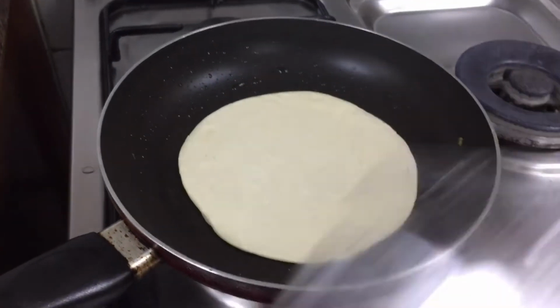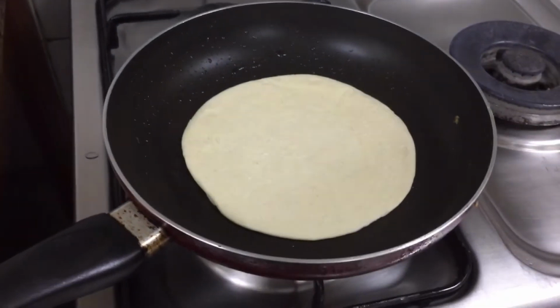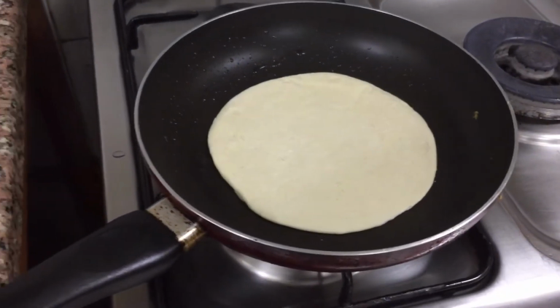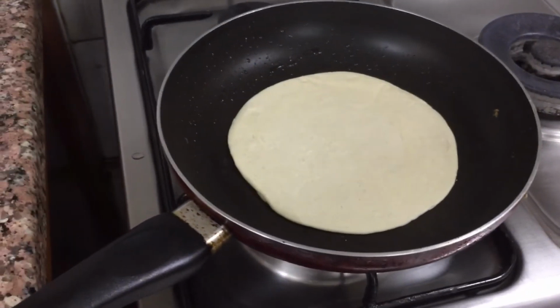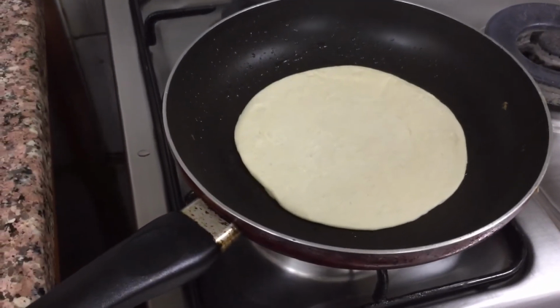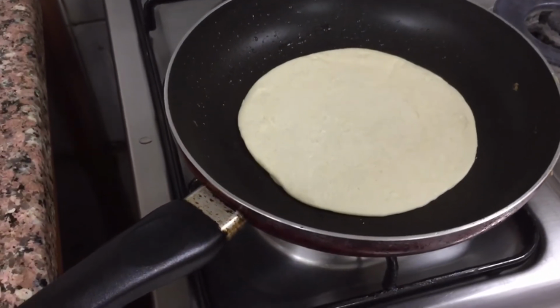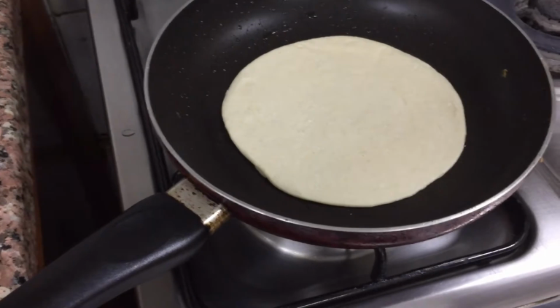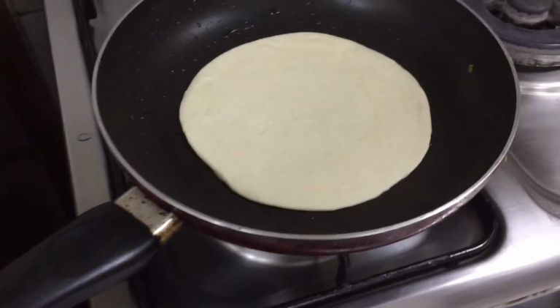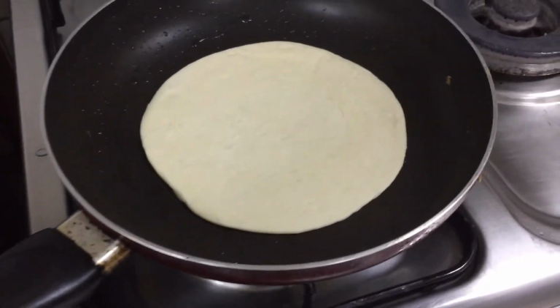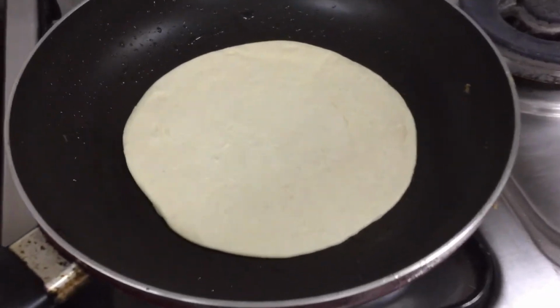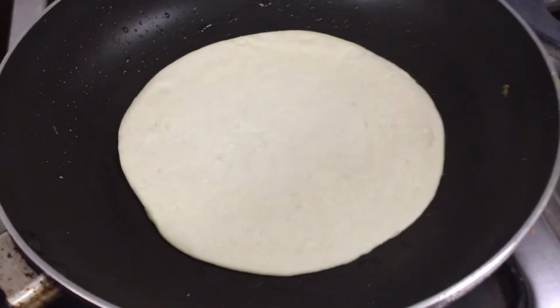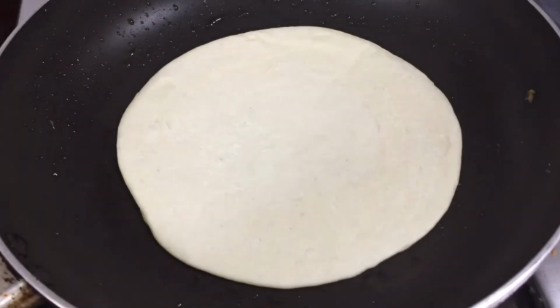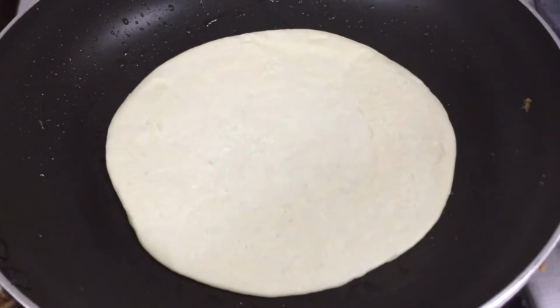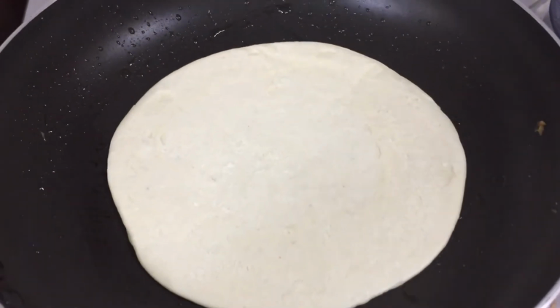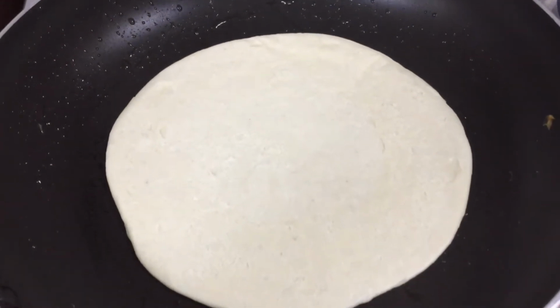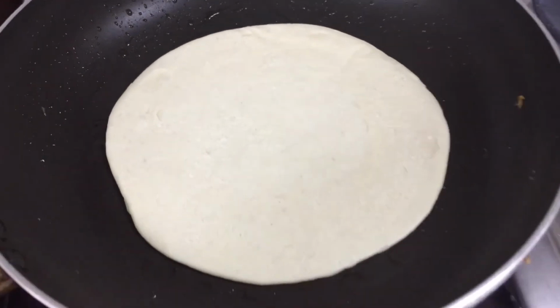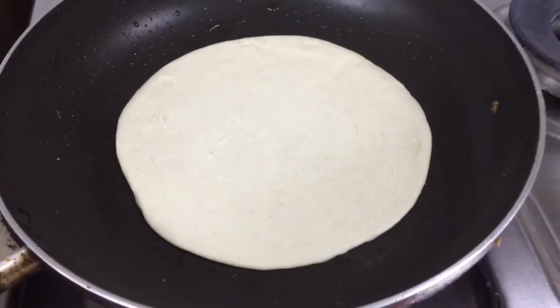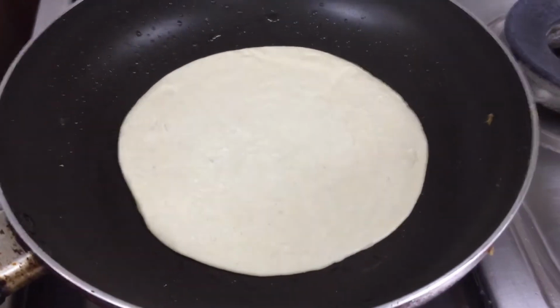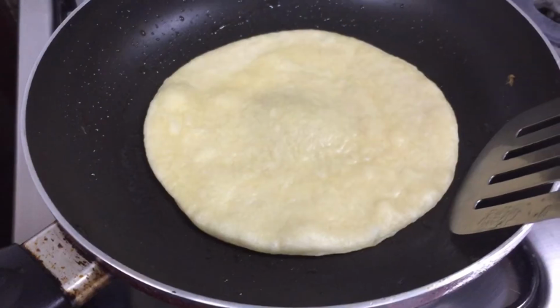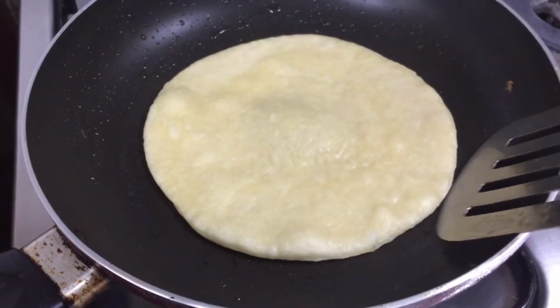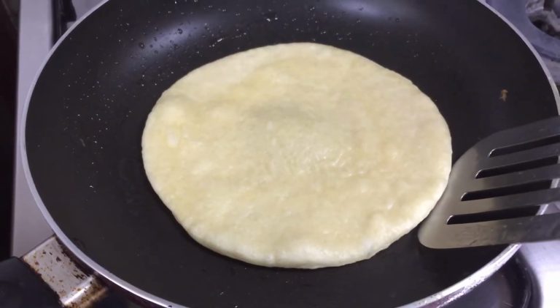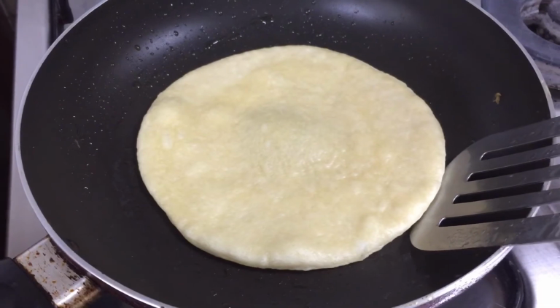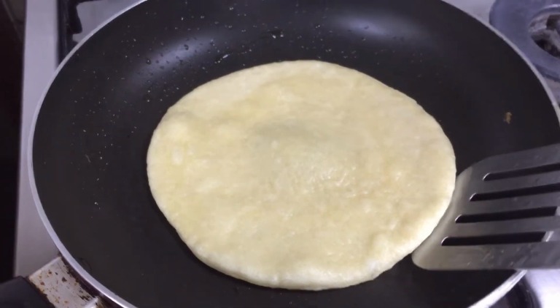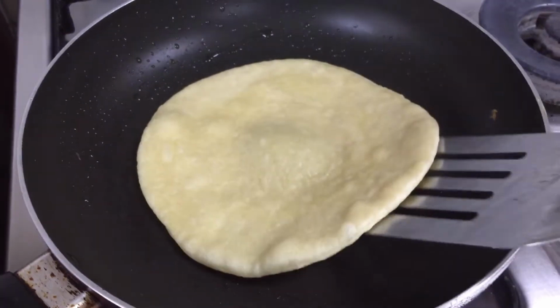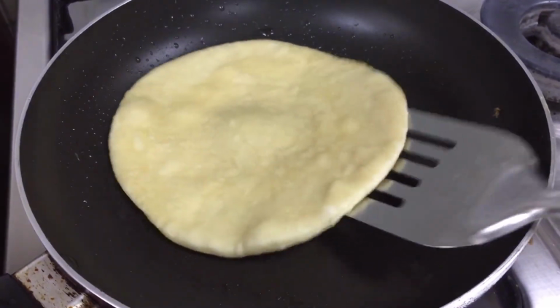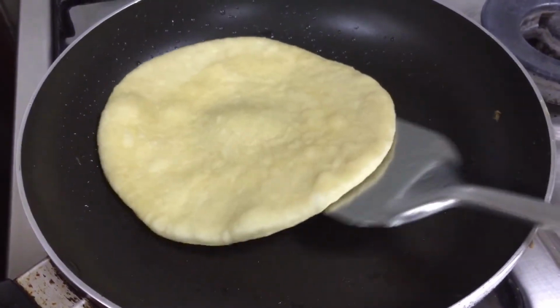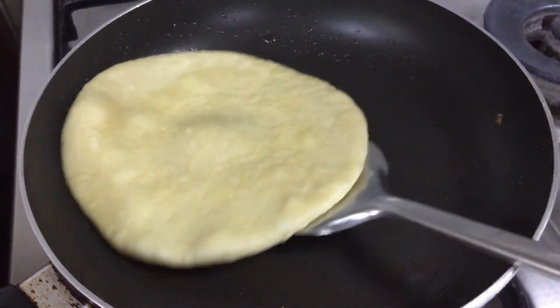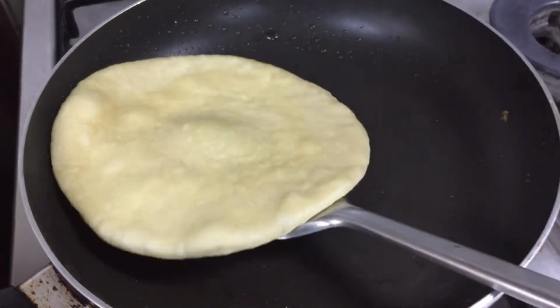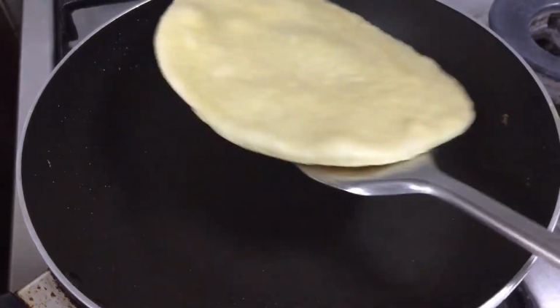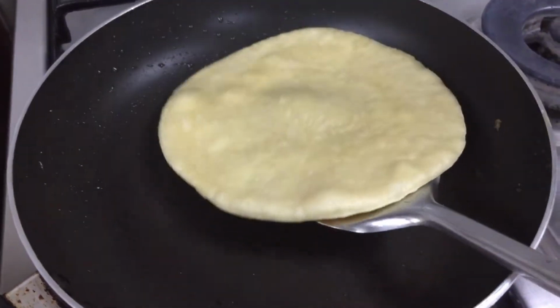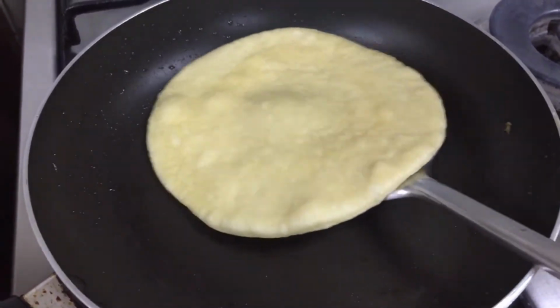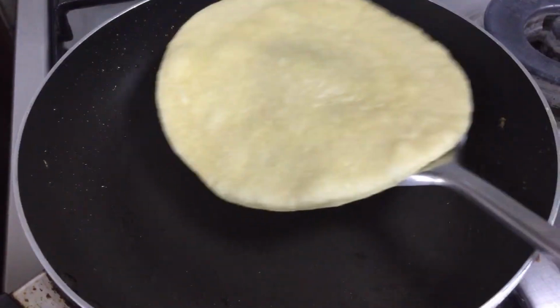I'll add some spices — yellow sprinkles and pepper.